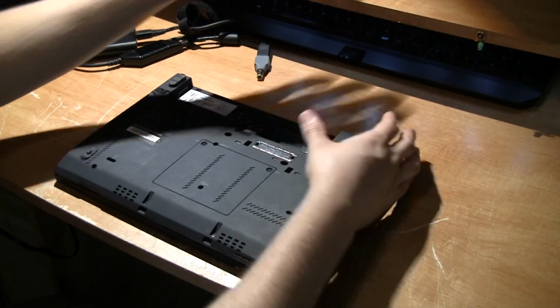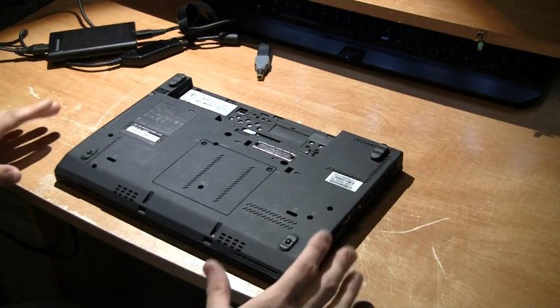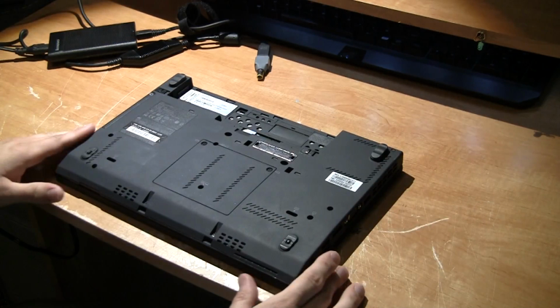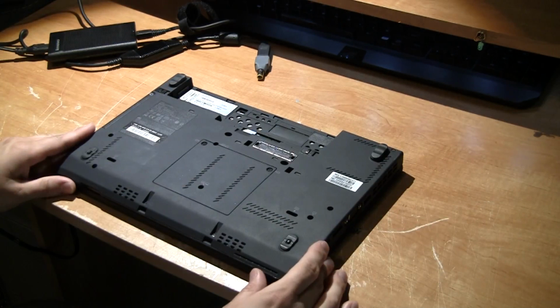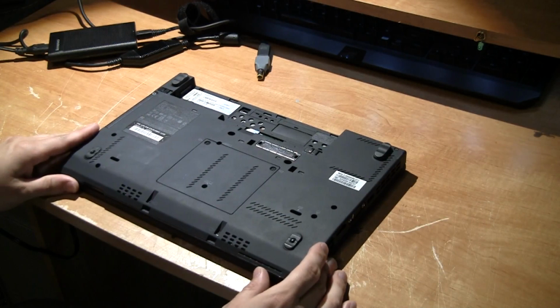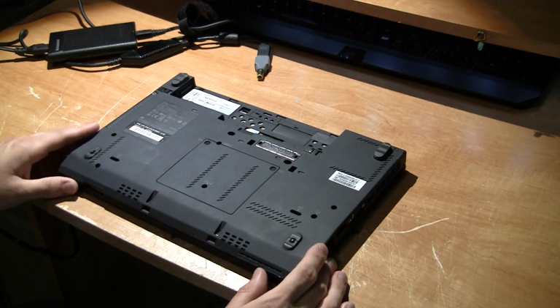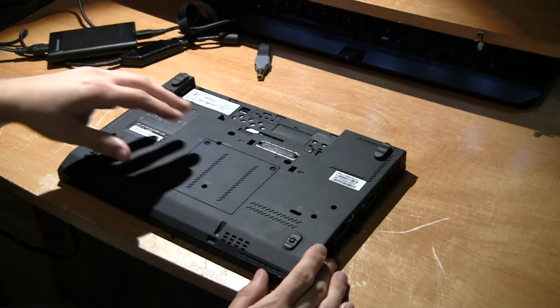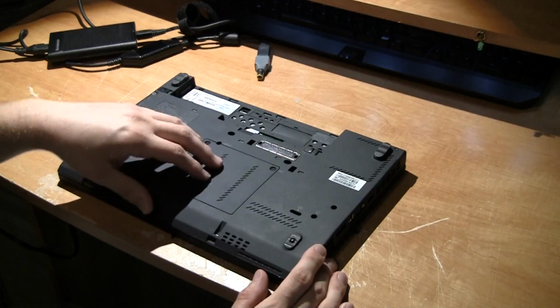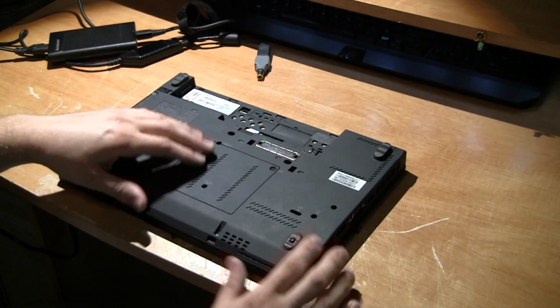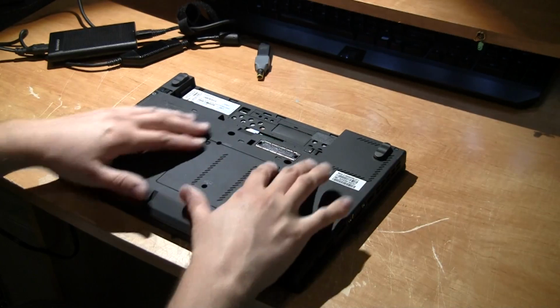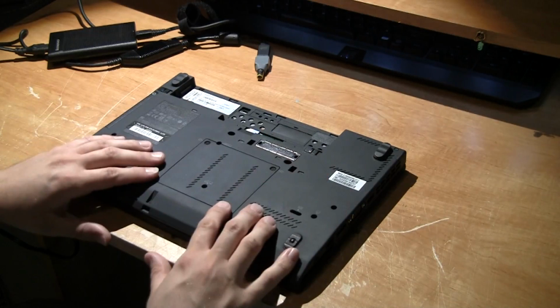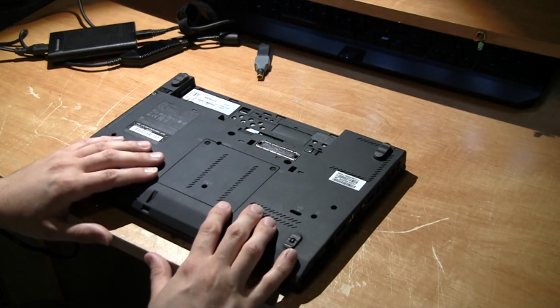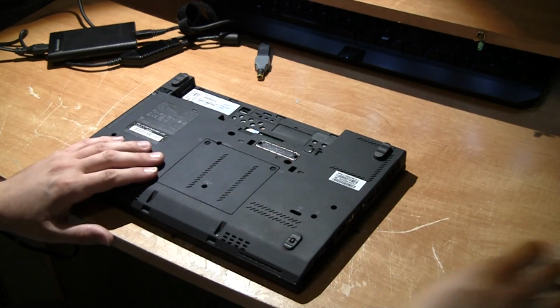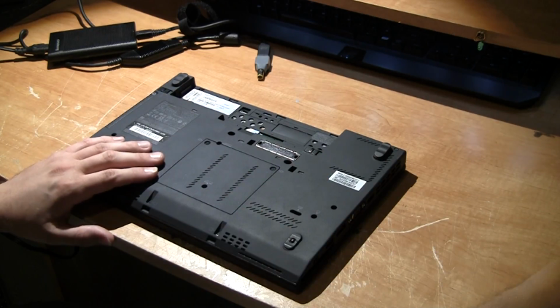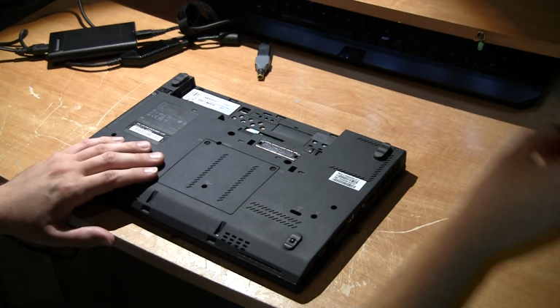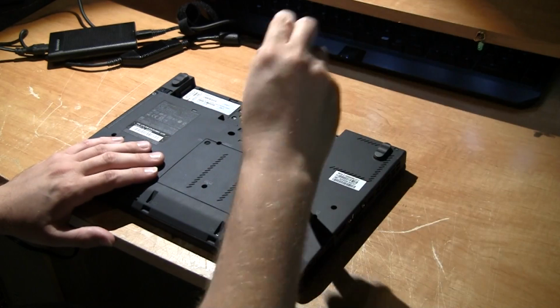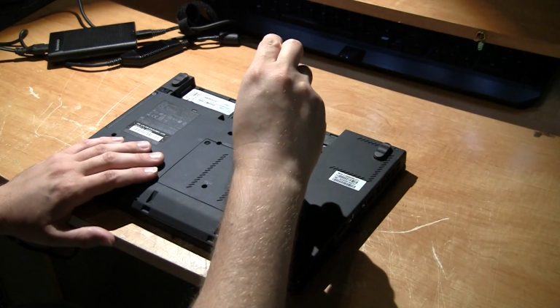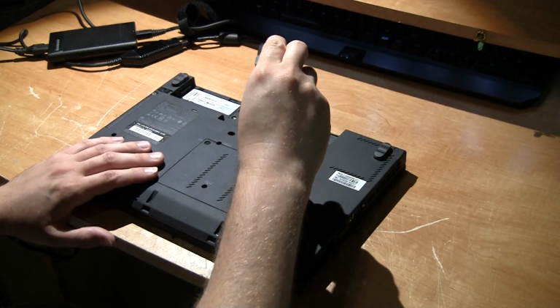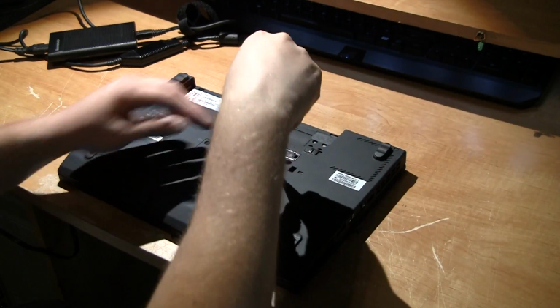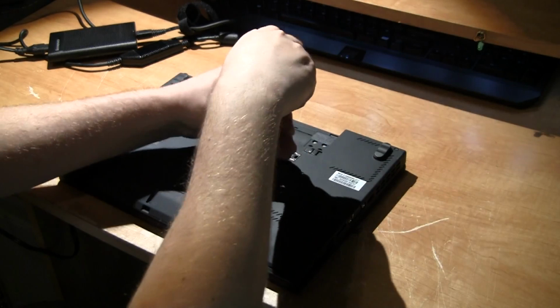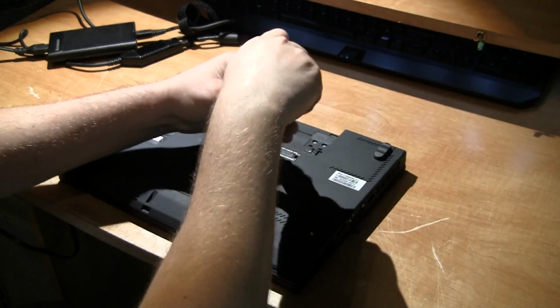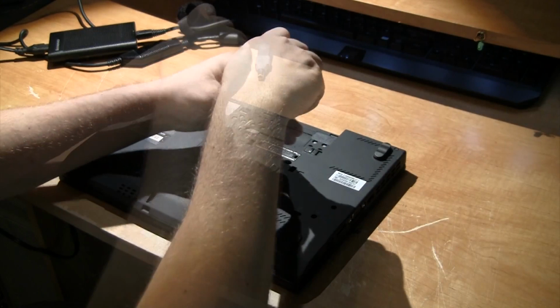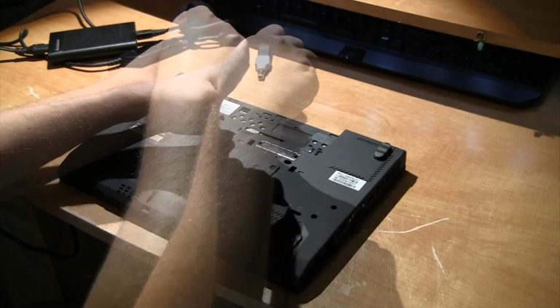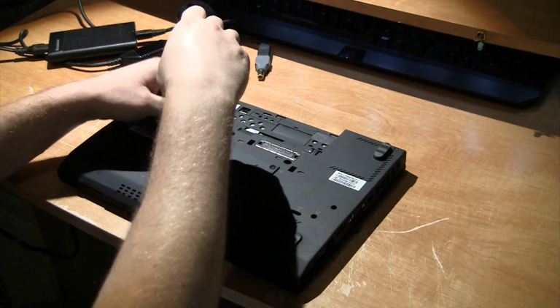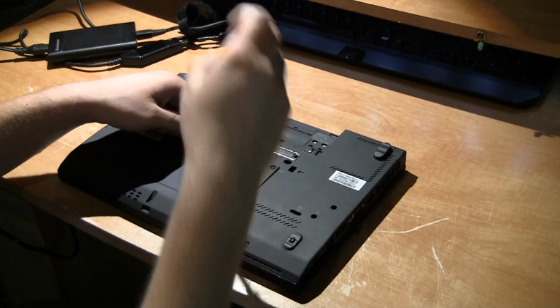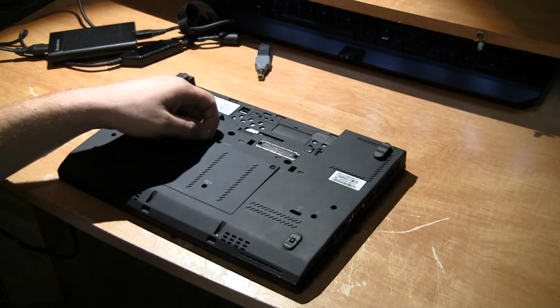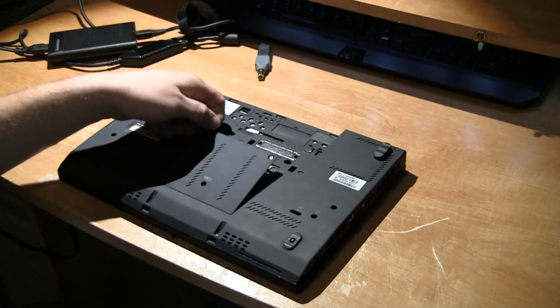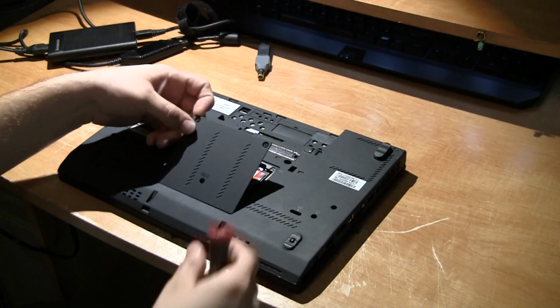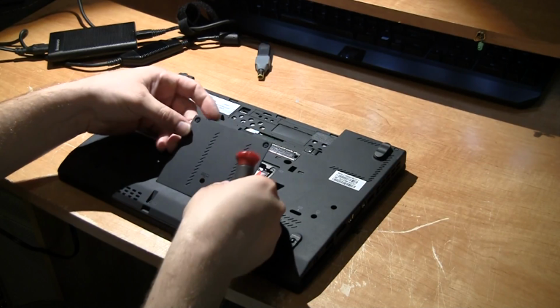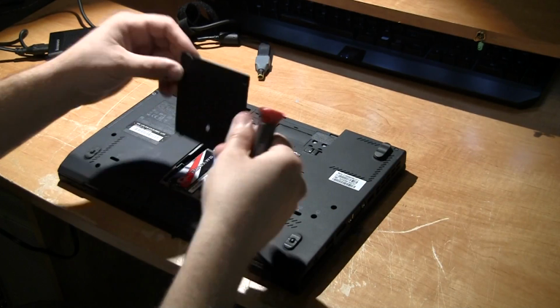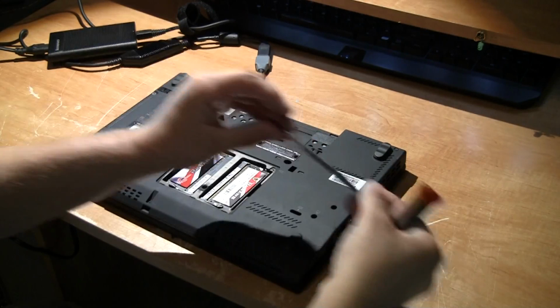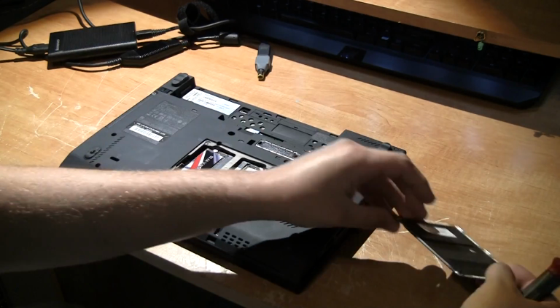After the battery has been removed, you want to locate the panel in the middle — this one right here — and take the two screws off. Lift the panel up with your finger and put it to the side.